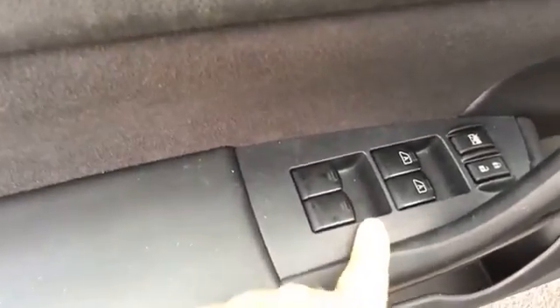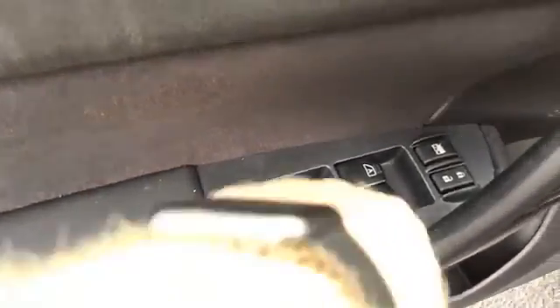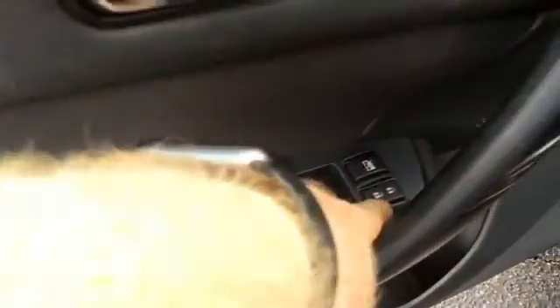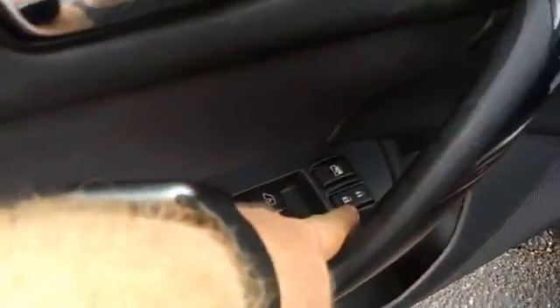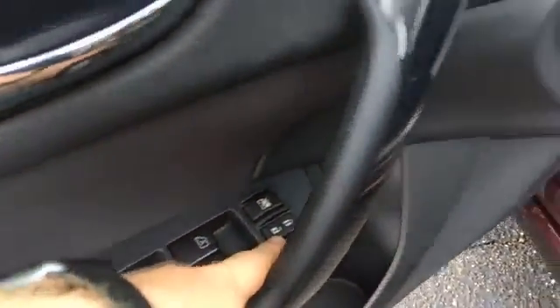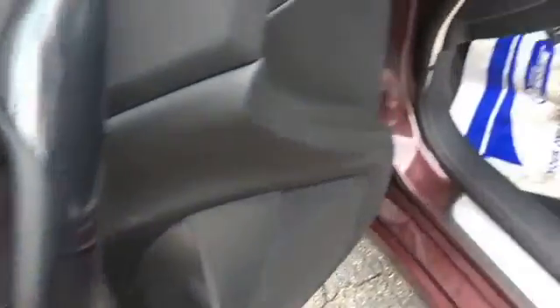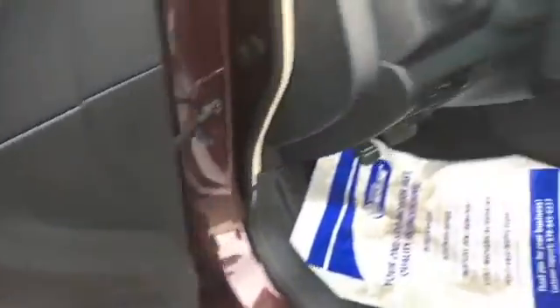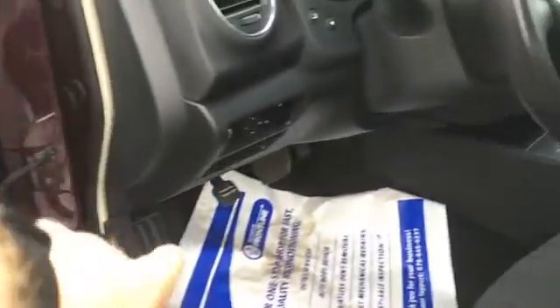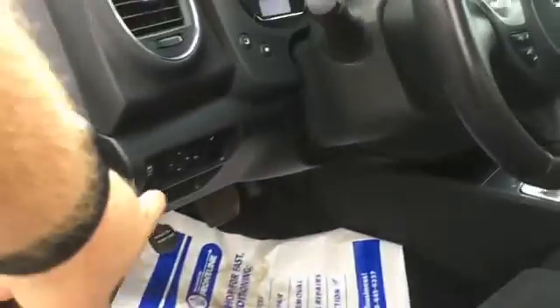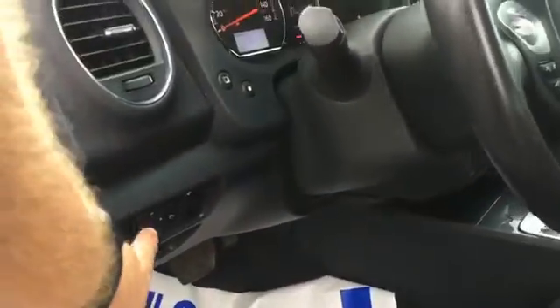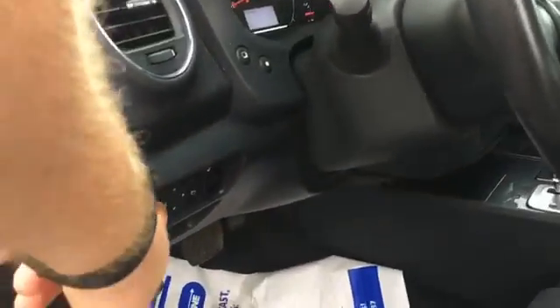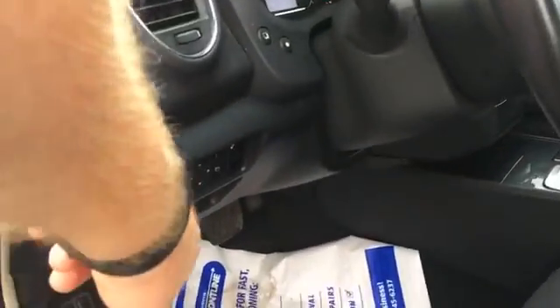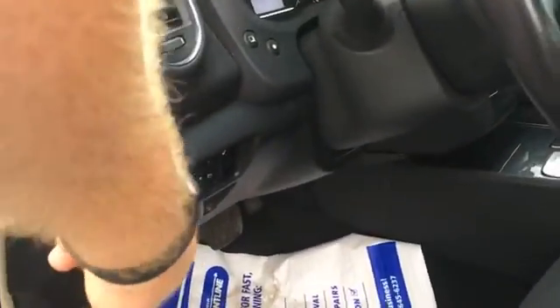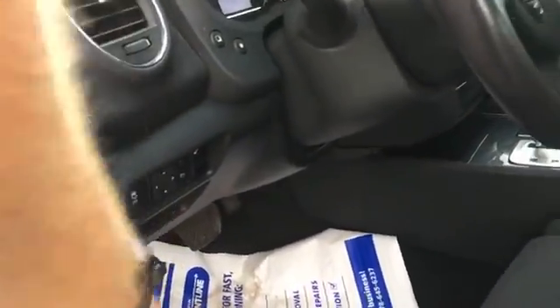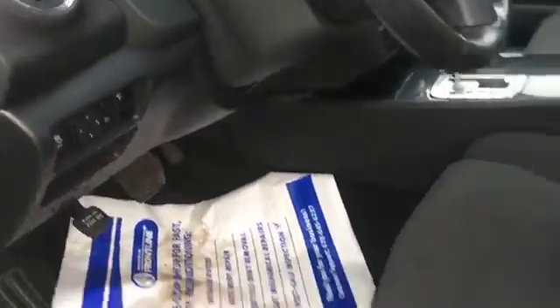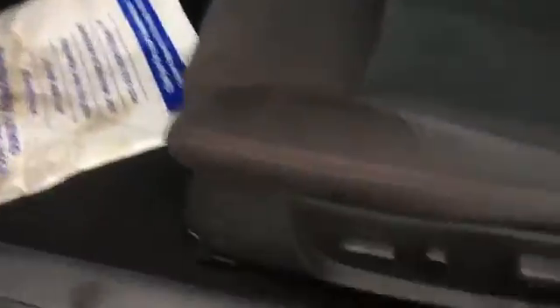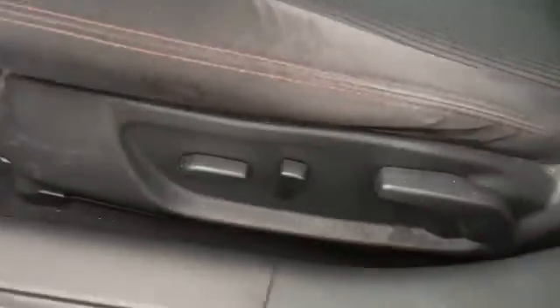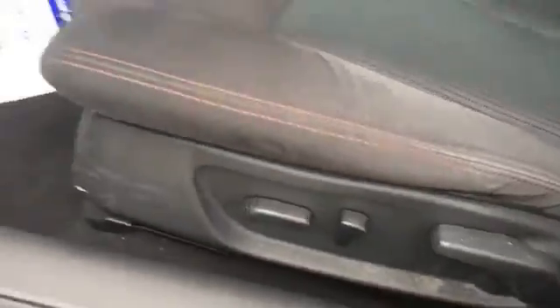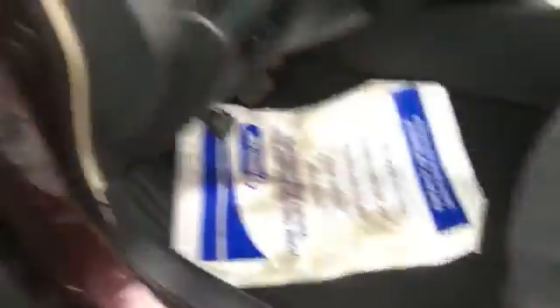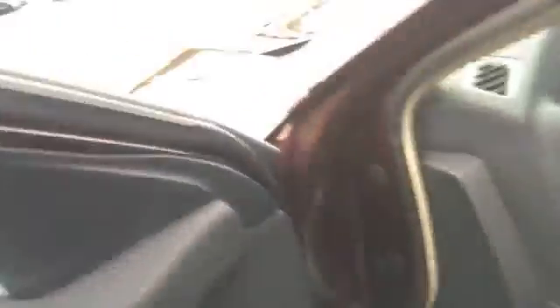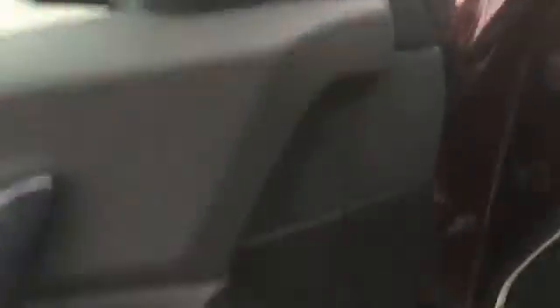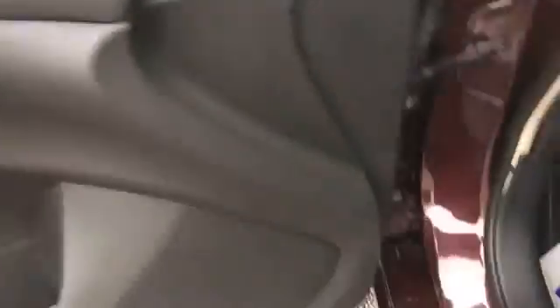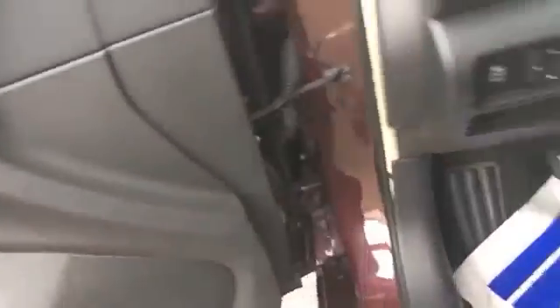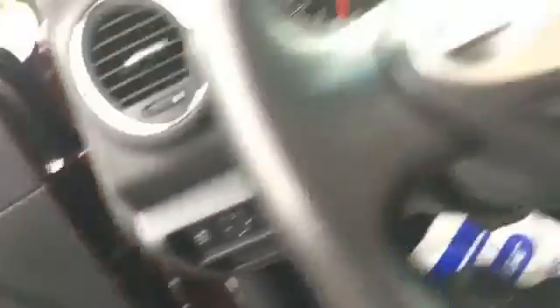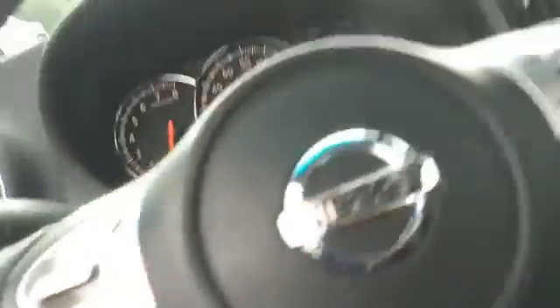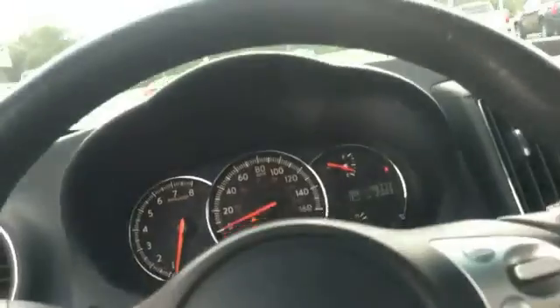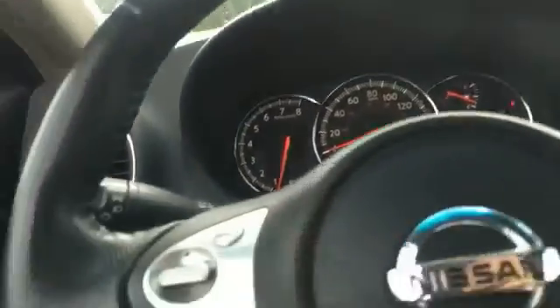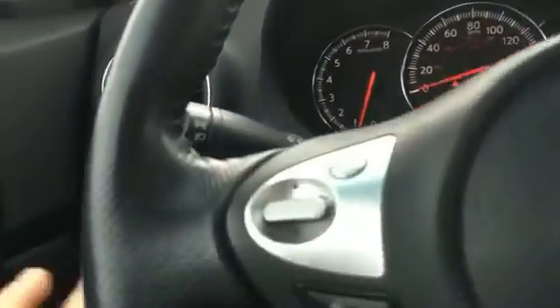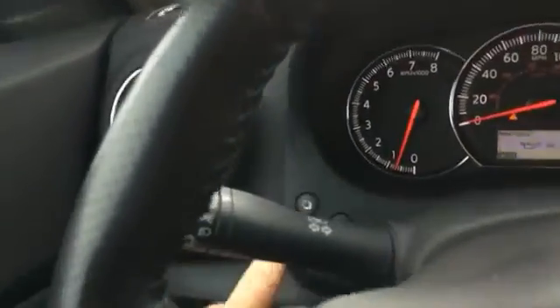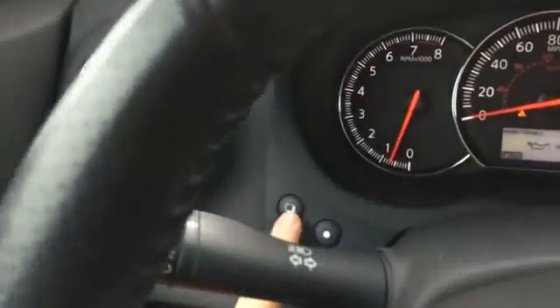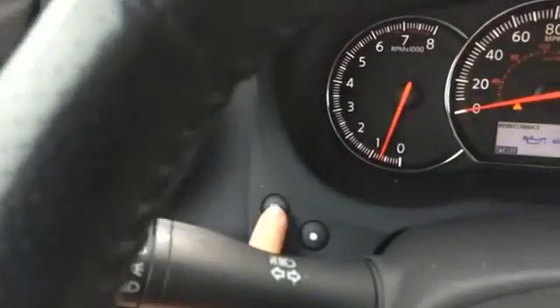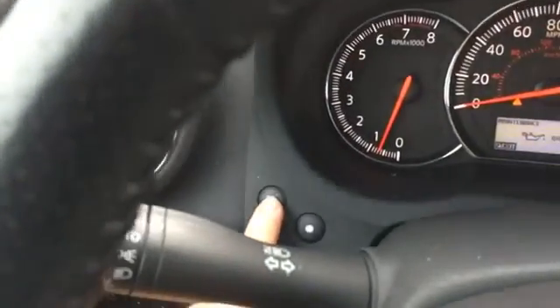There's also power seats on both sides, and we've got a button here that controls the information display.